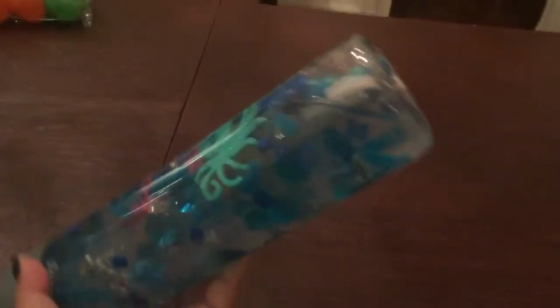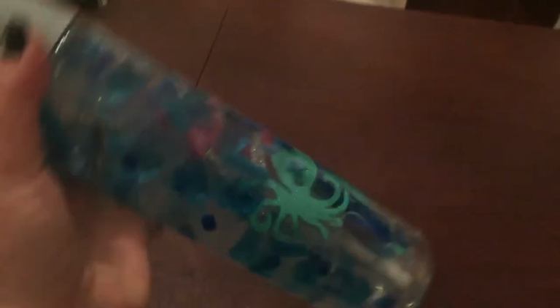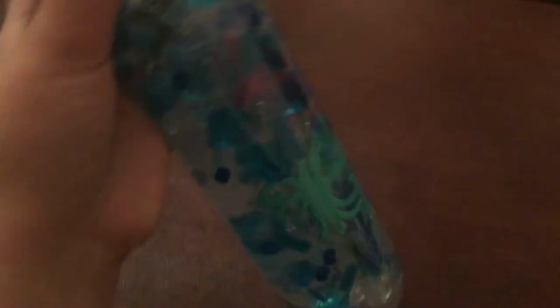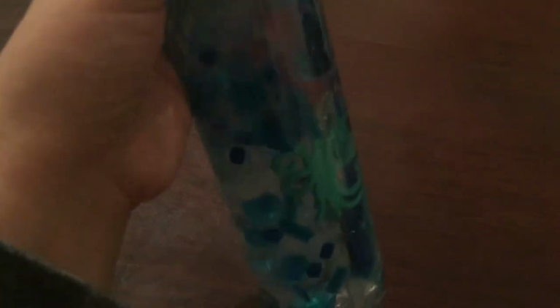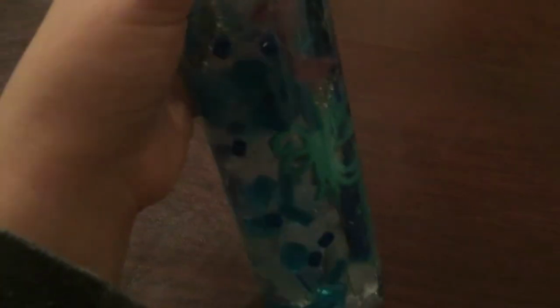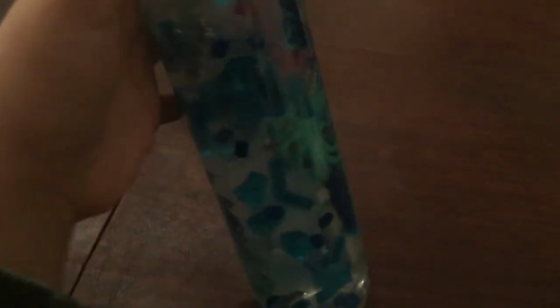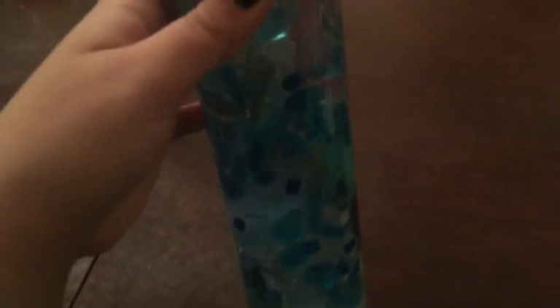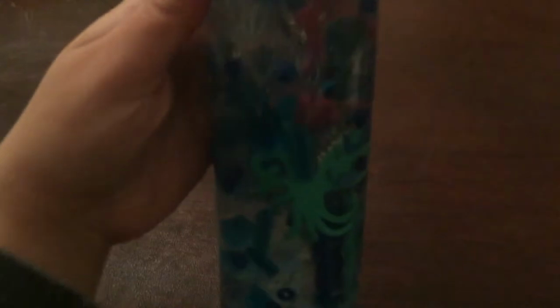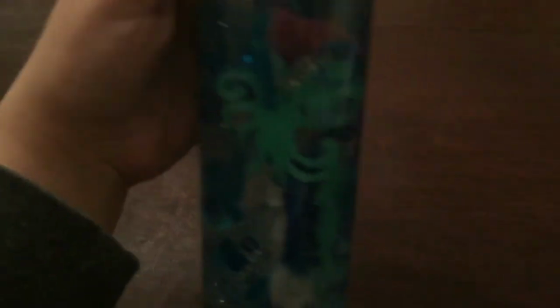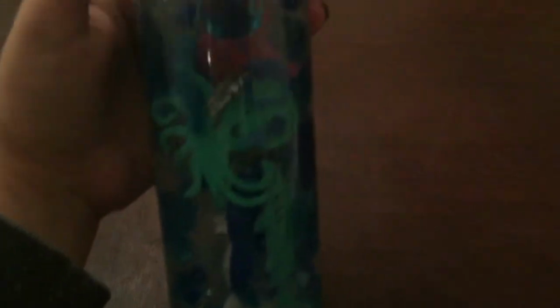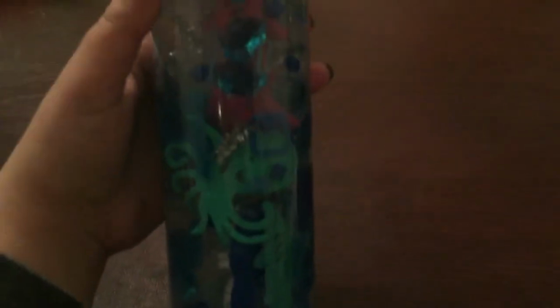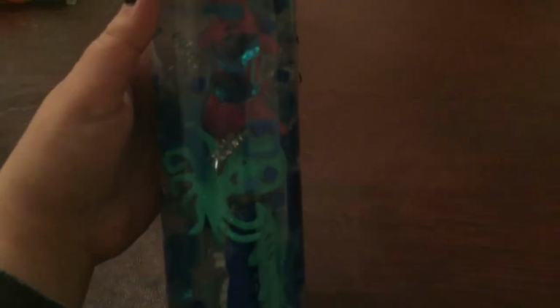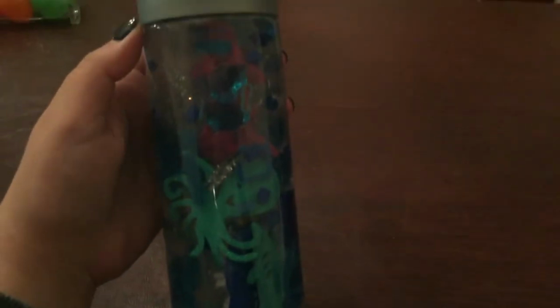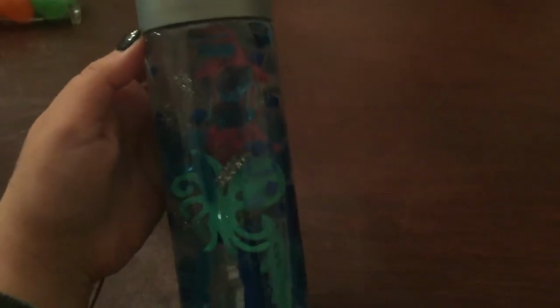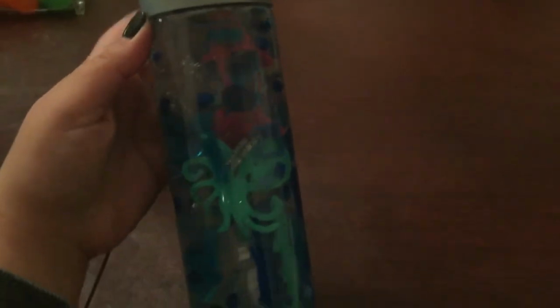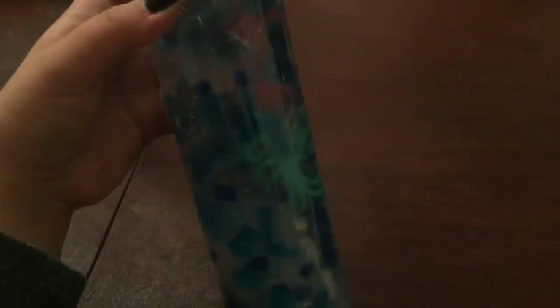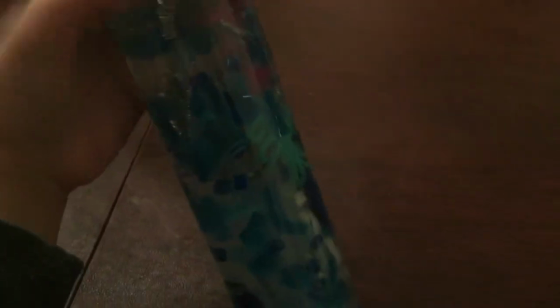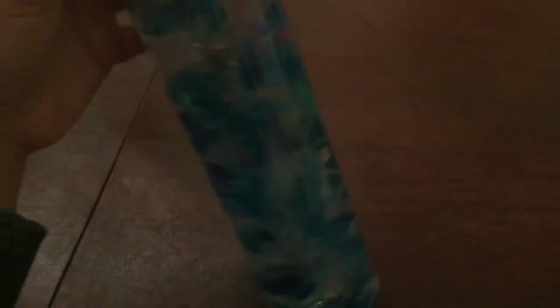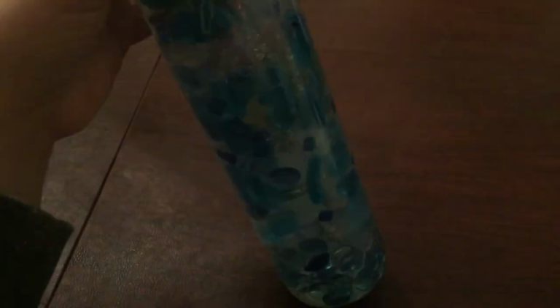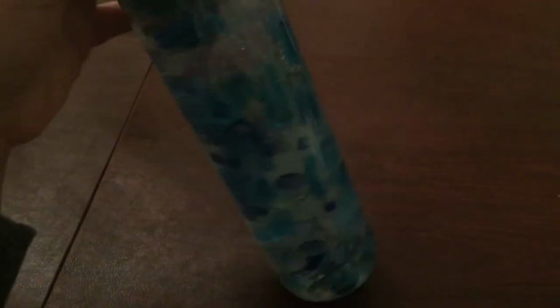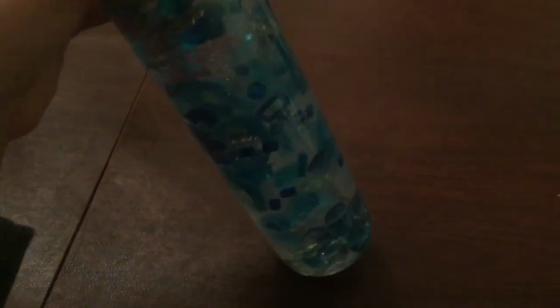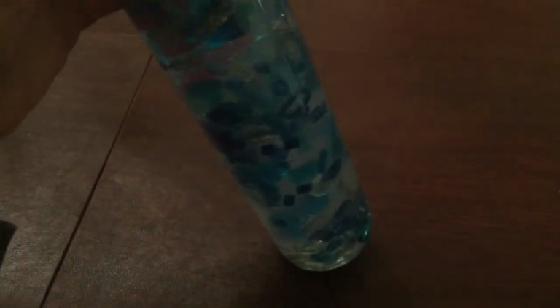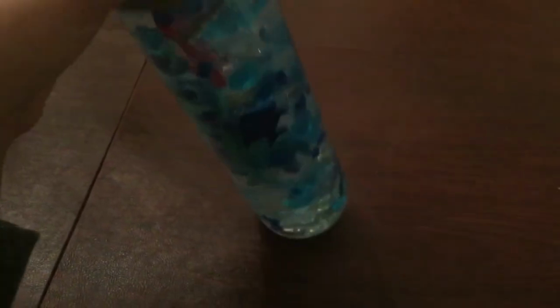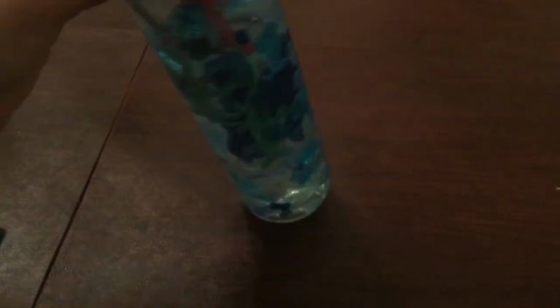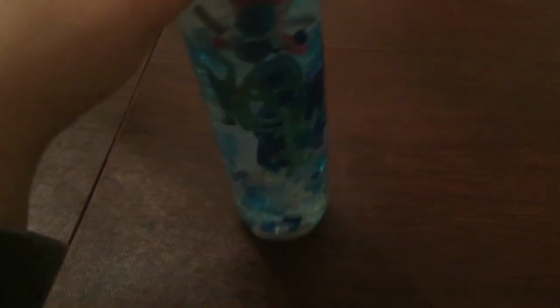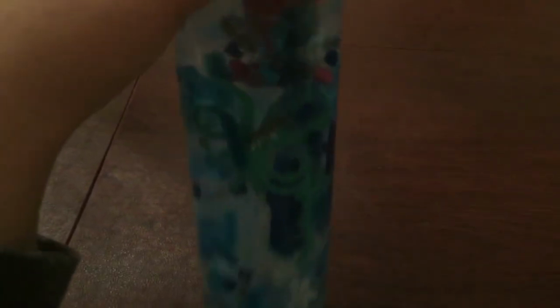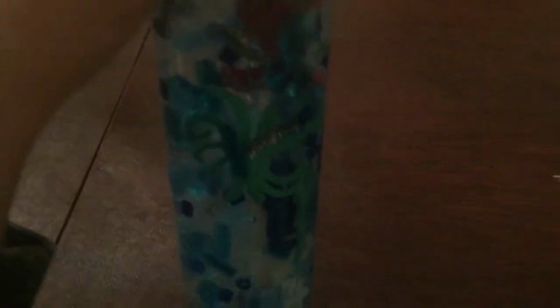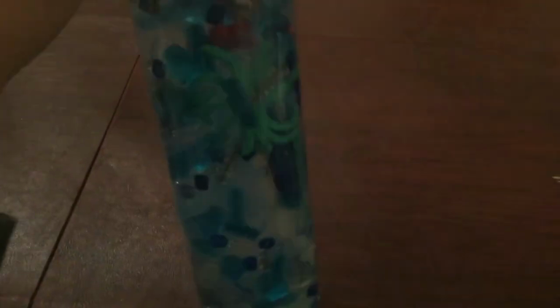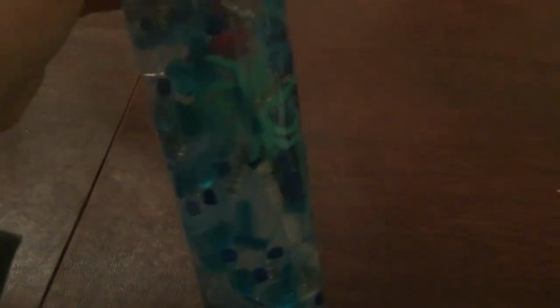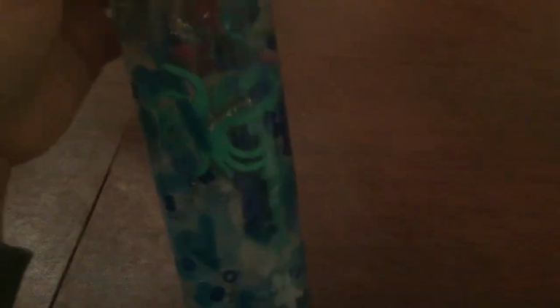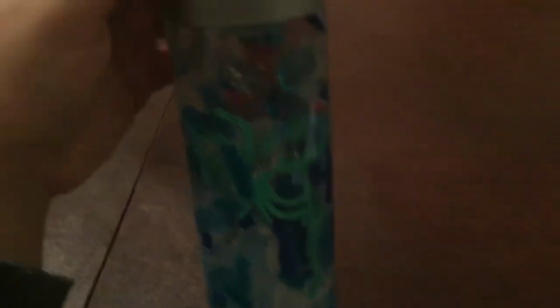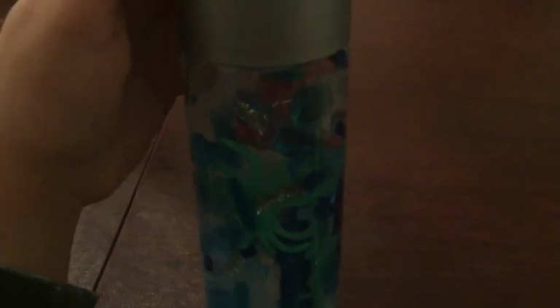This is what your final results should look like. It is super interesting. You can see all the foam stickers and all the different materials we used.